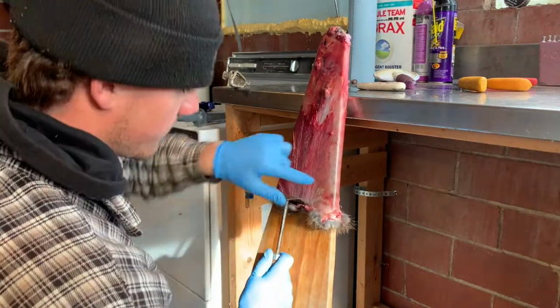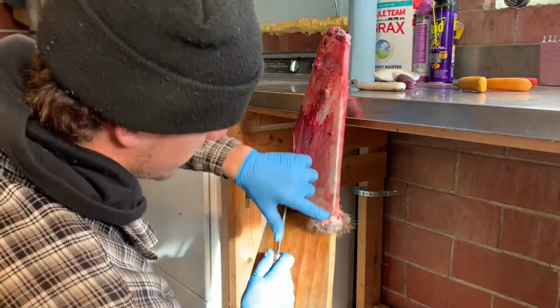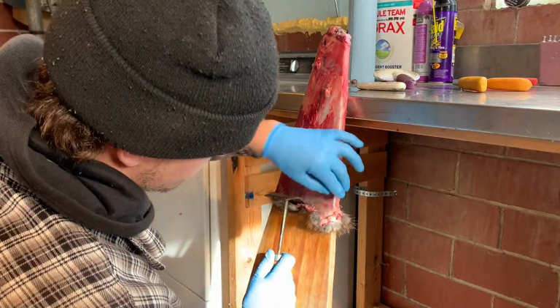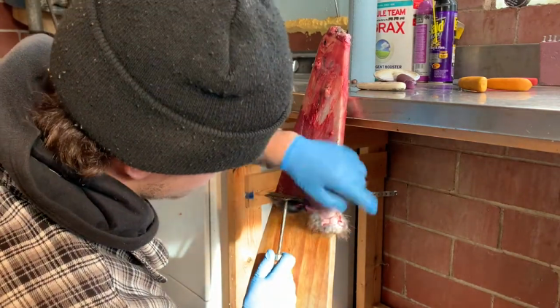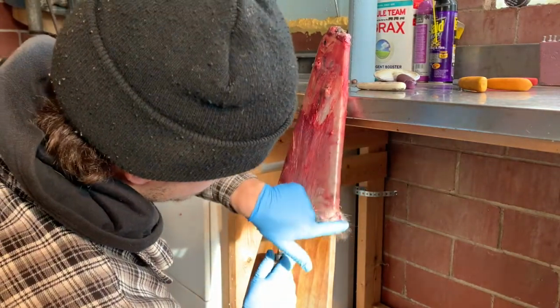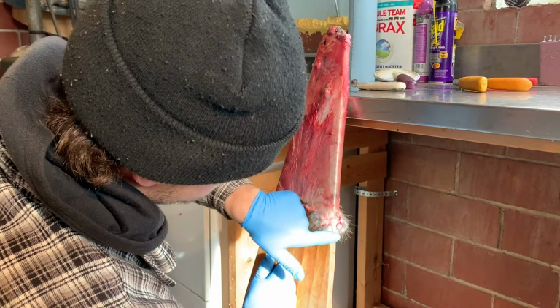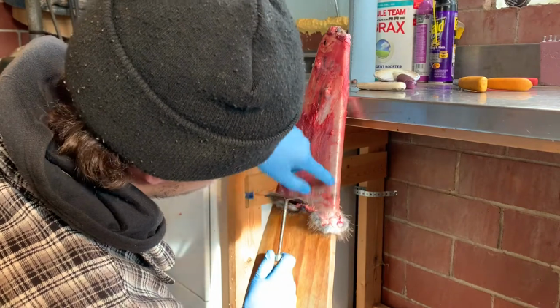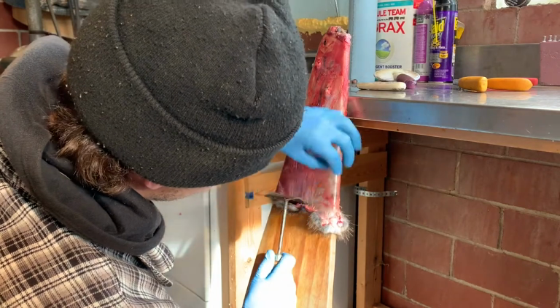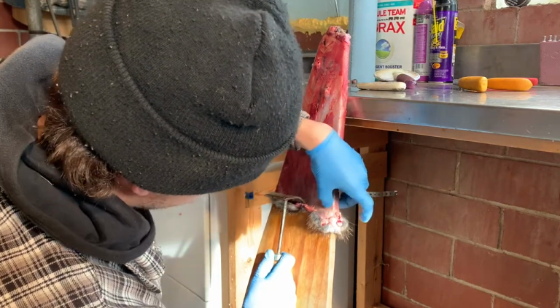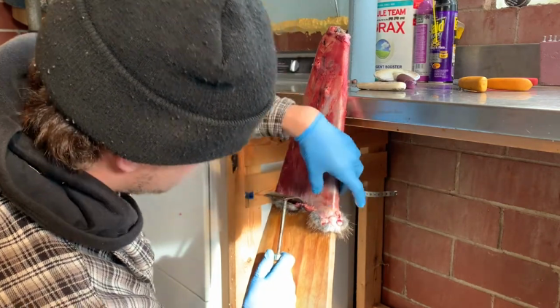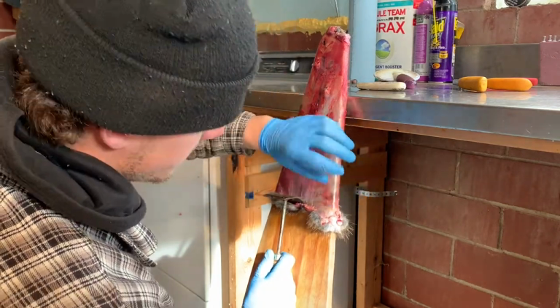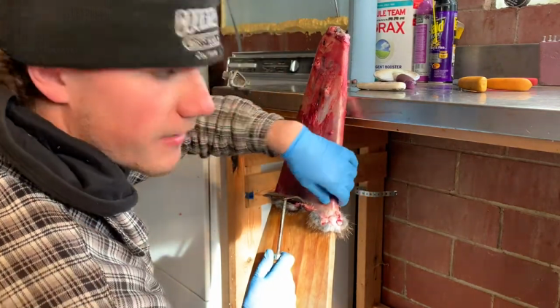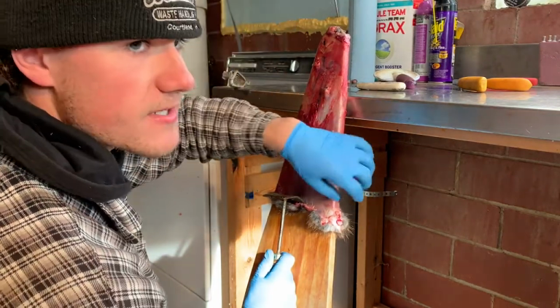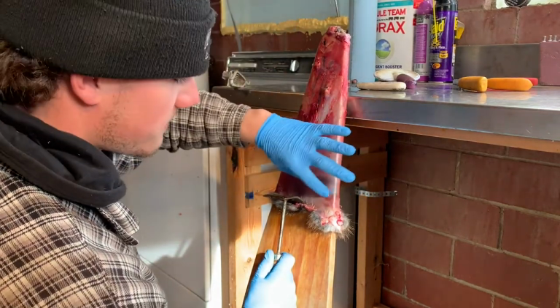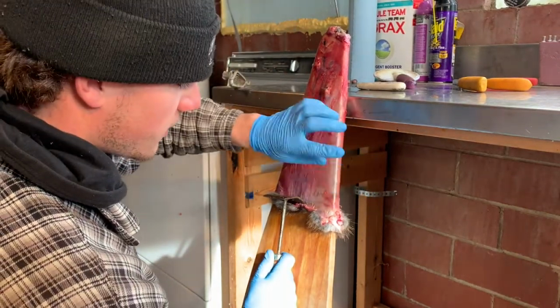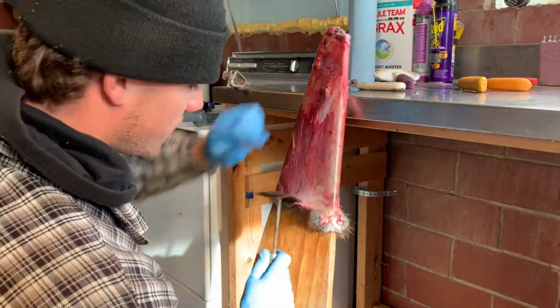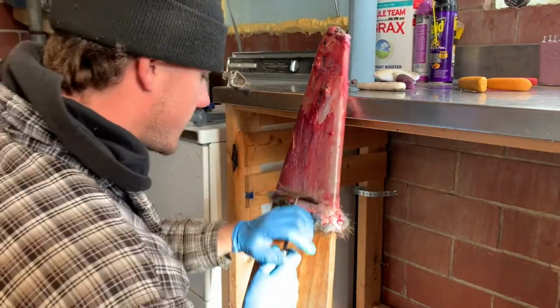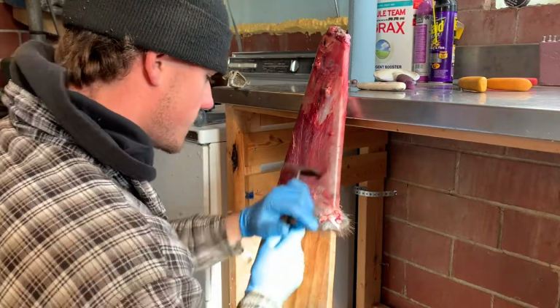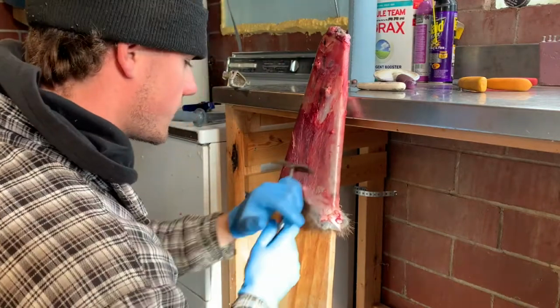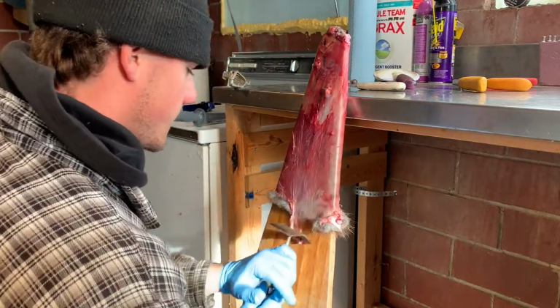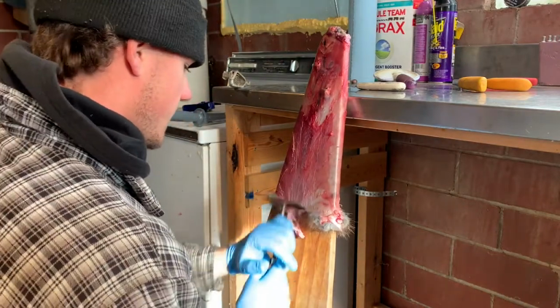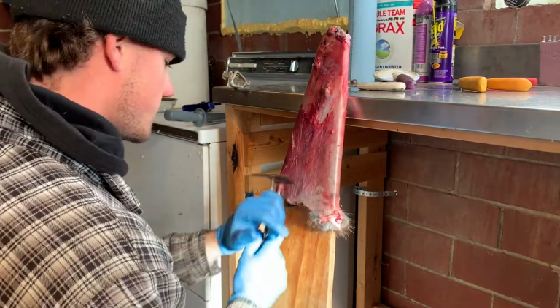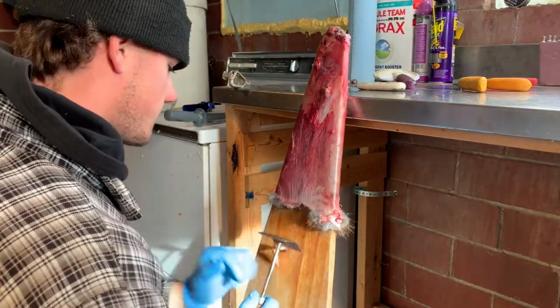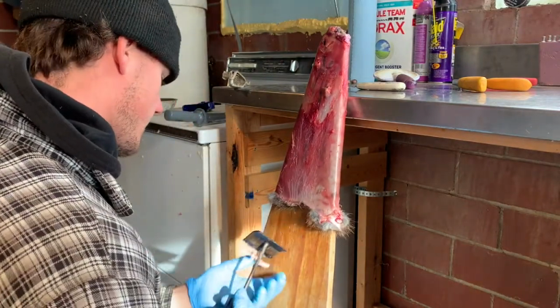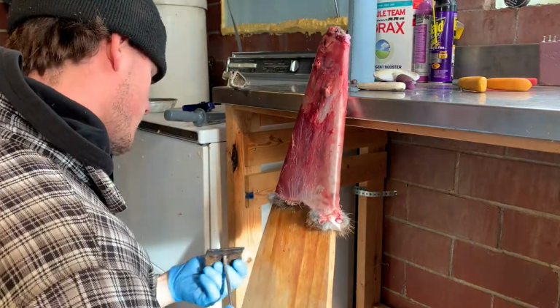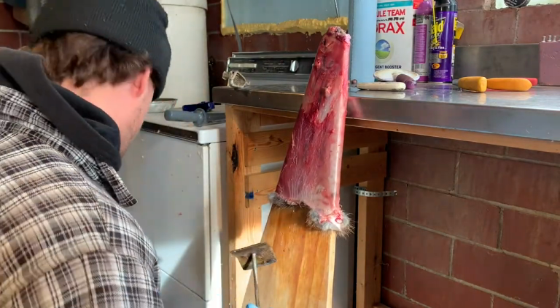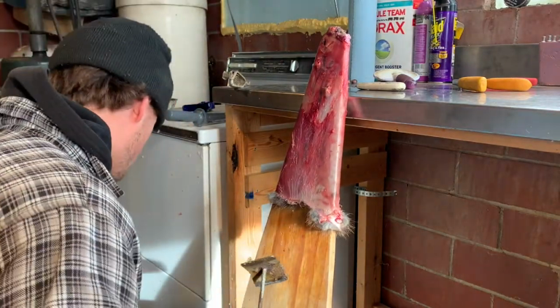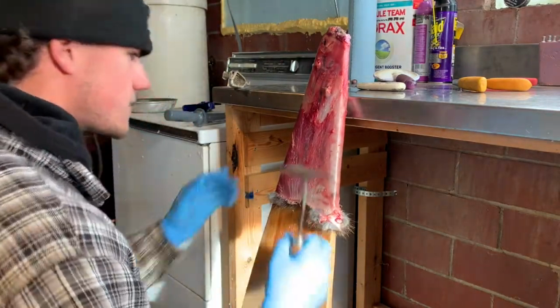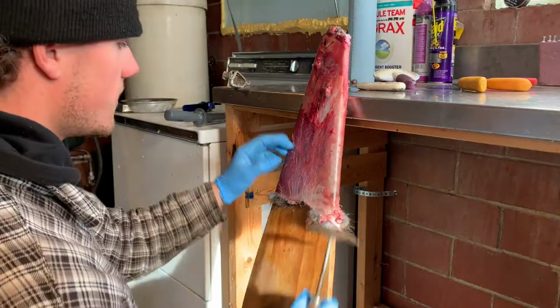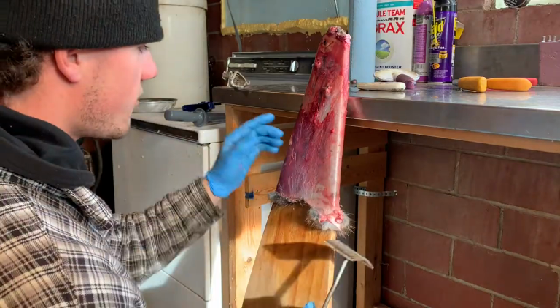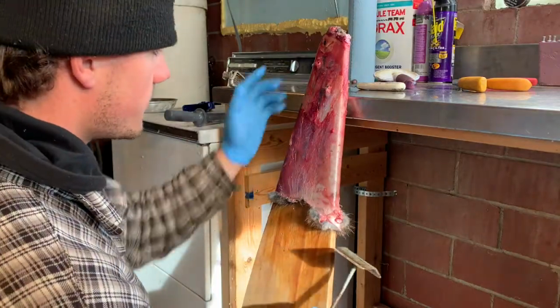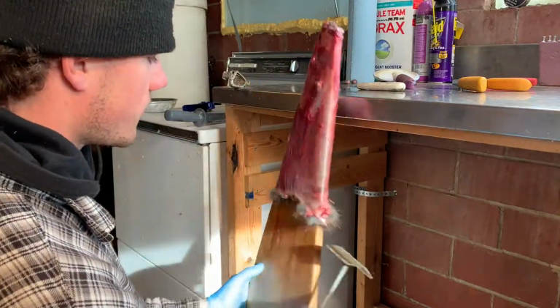Now we've taken the fat out of the saddle so I can roll that back up, then come back down by the leg. Remember: right here is the butthole, and there are four nipples up here. Depending on your muskrat, they might be bigger and you can rip them, so be careful. Just pull that right off the edge — now both sides are clean.